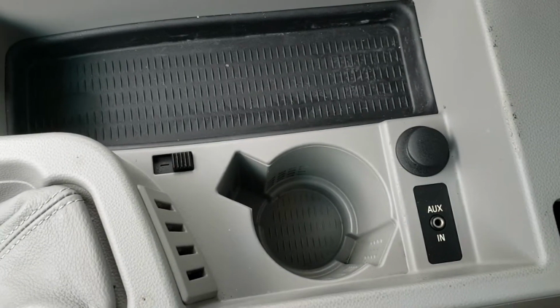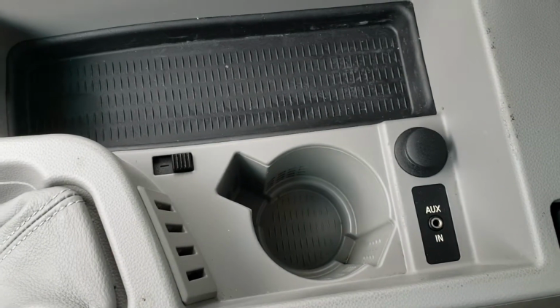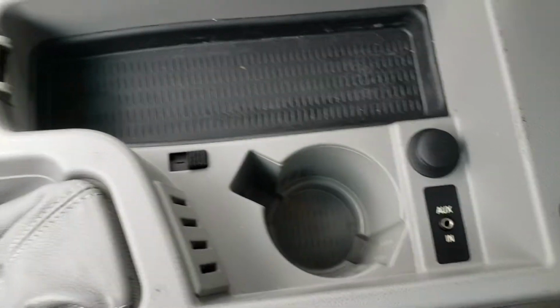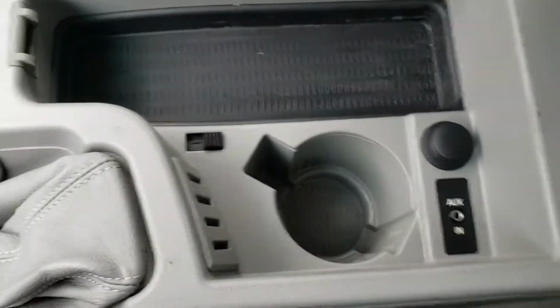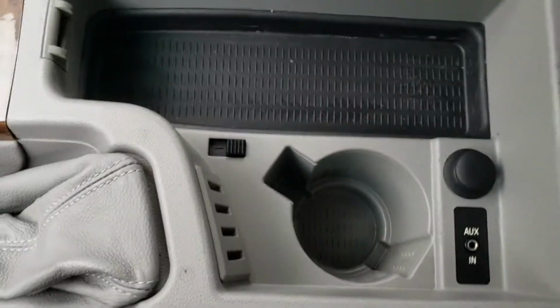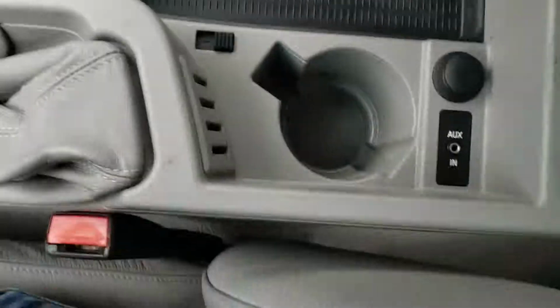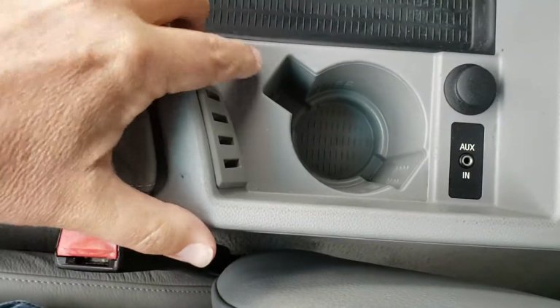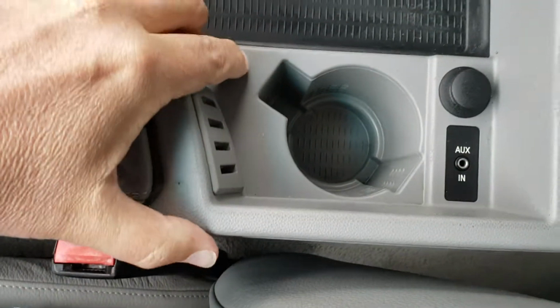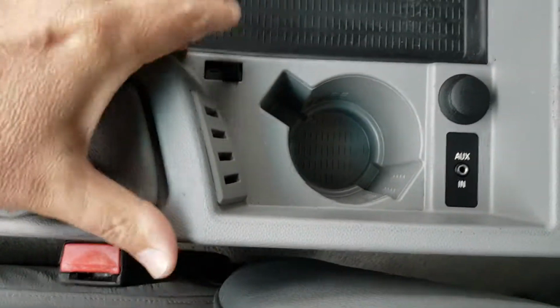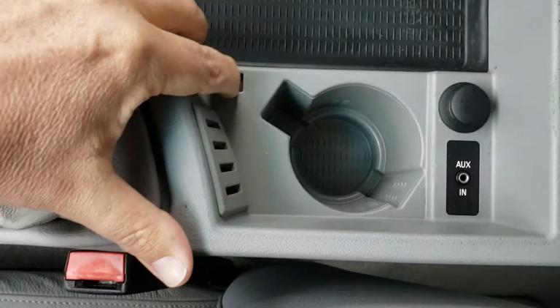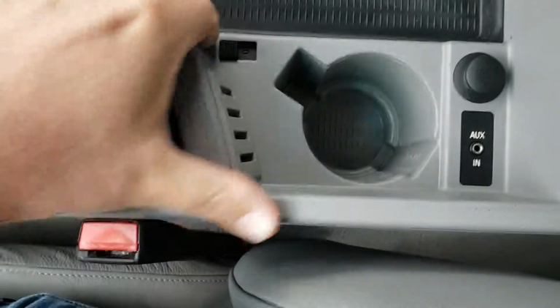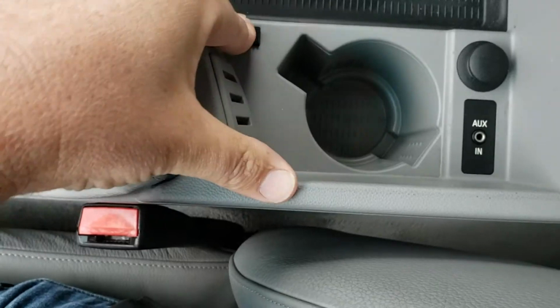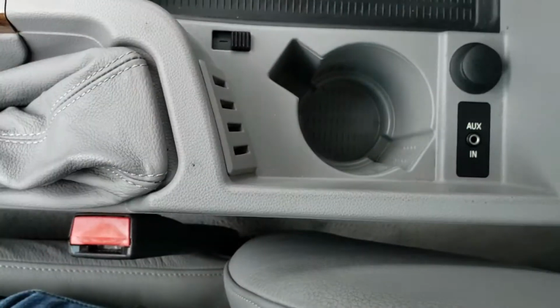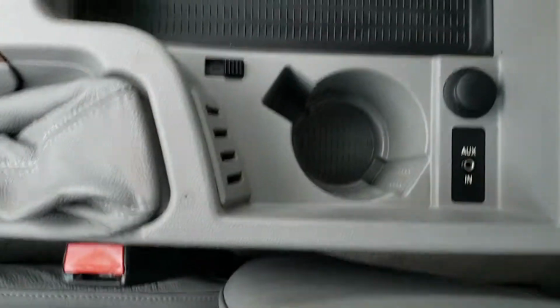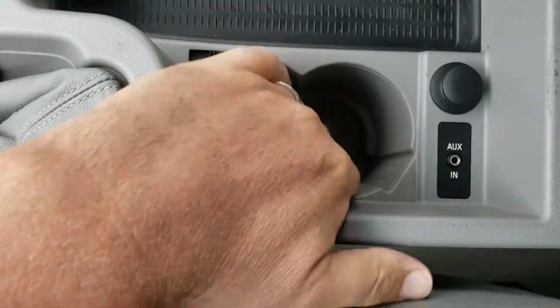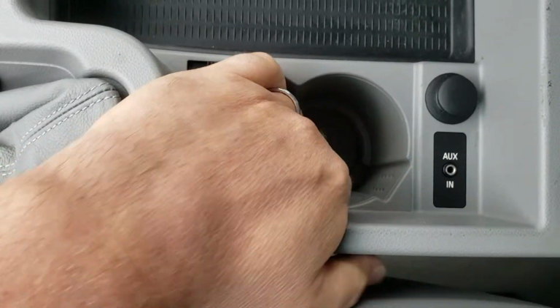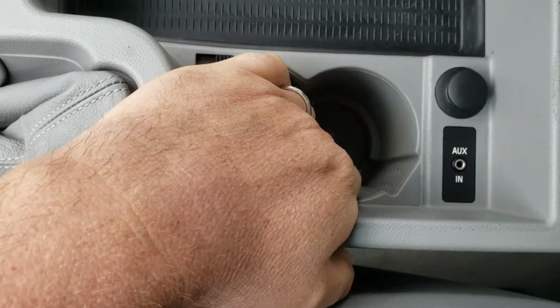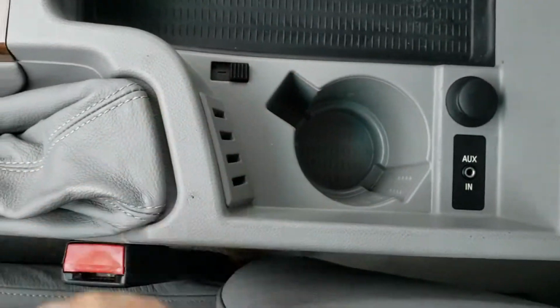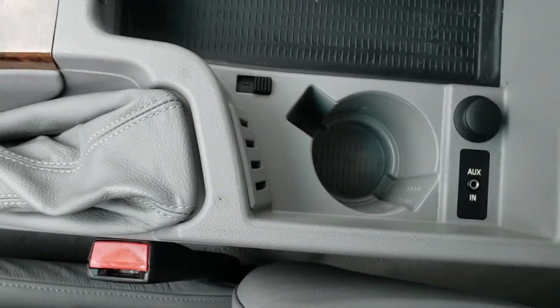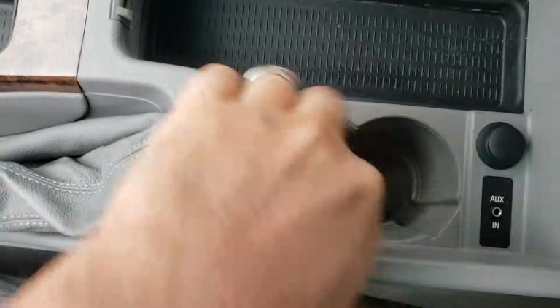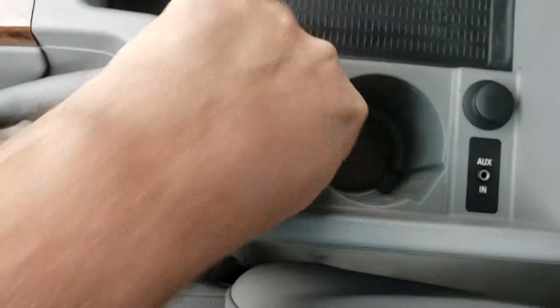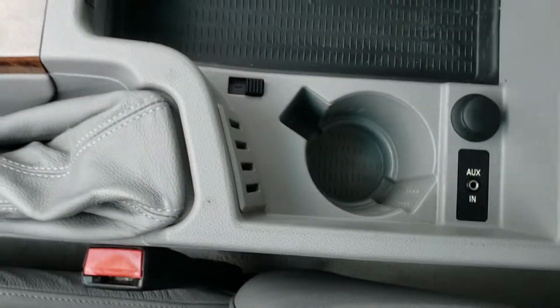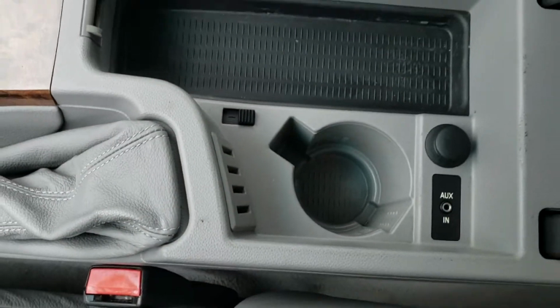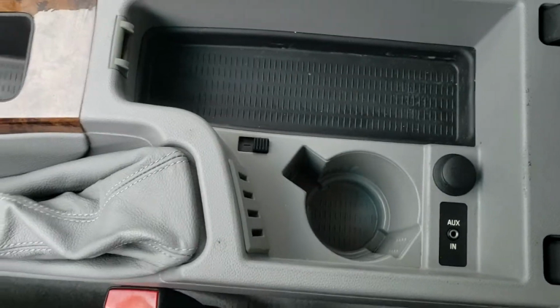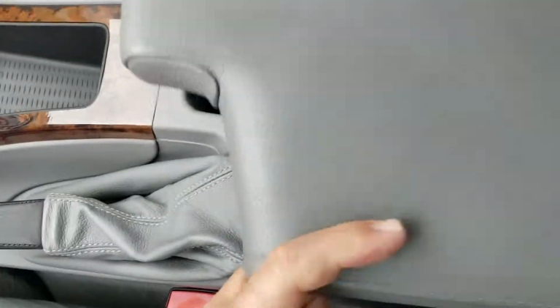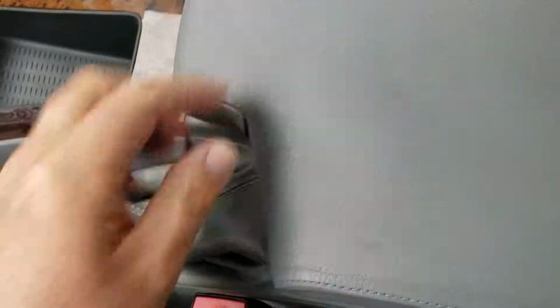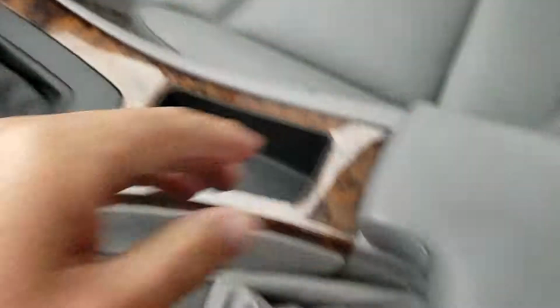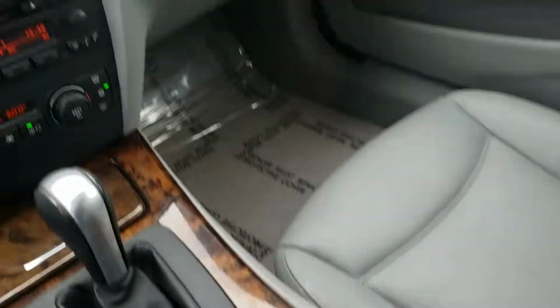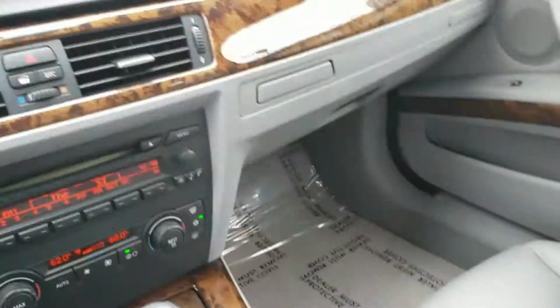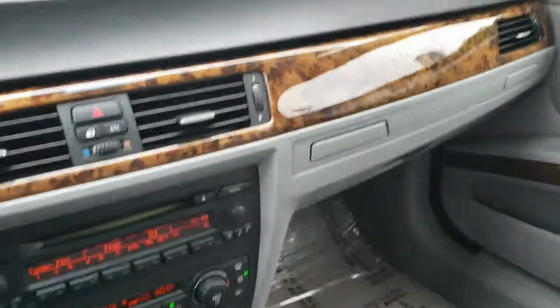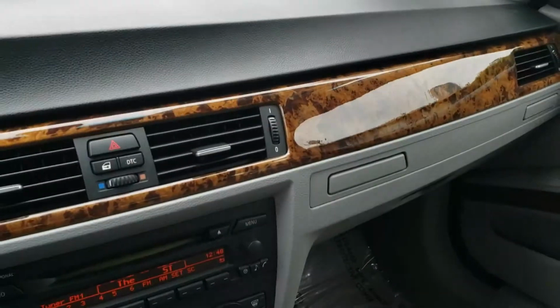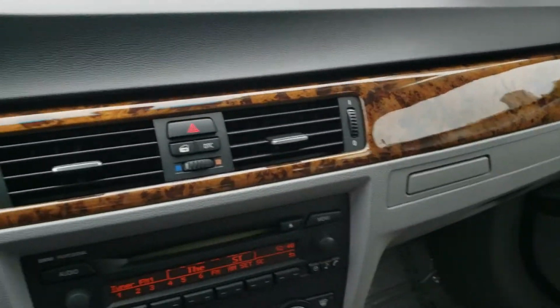Auxiliary port here and a cooled cup holder — keep your drink cool. There's vents in there. BMW, they think of everything.